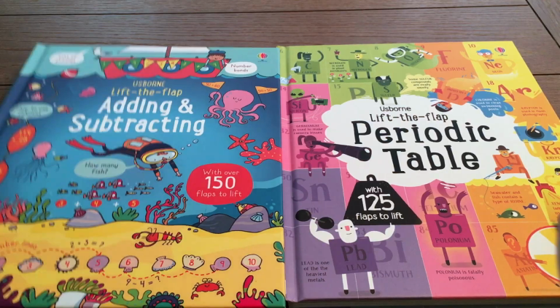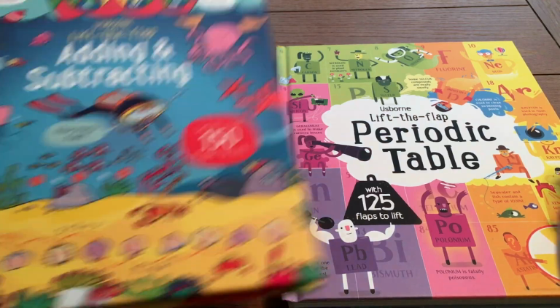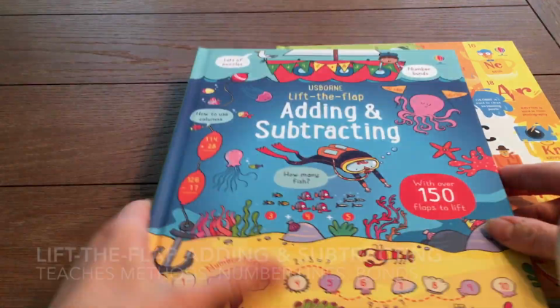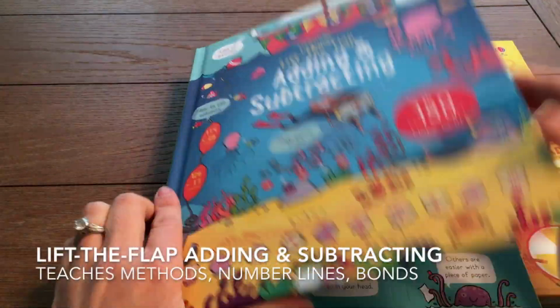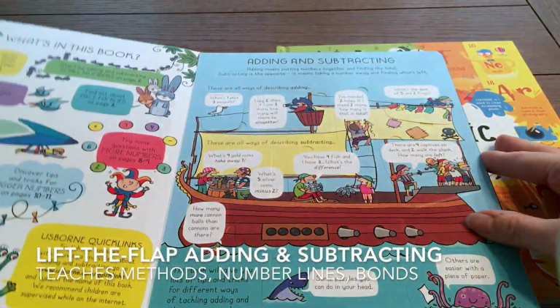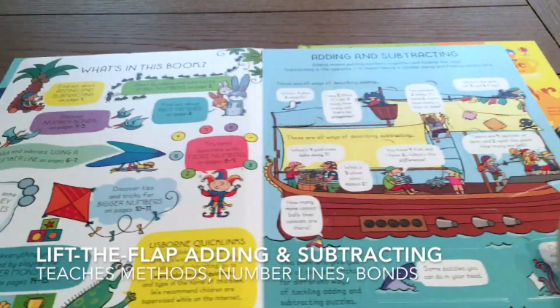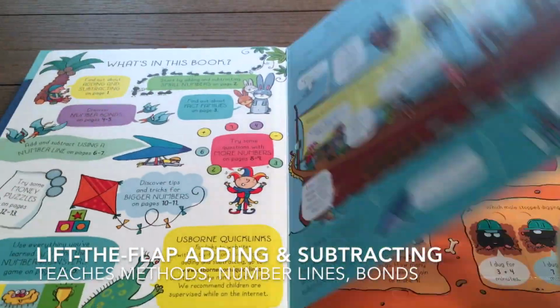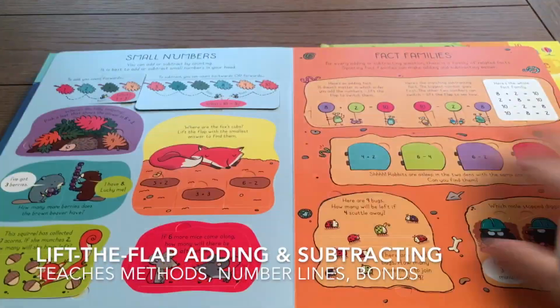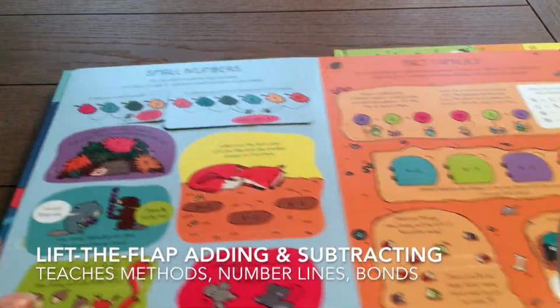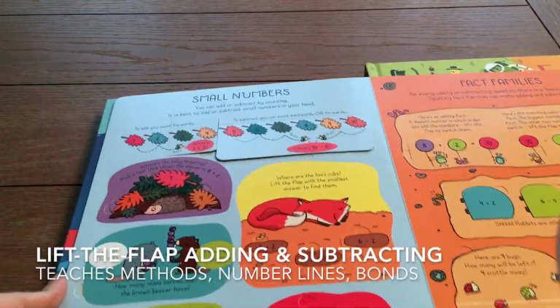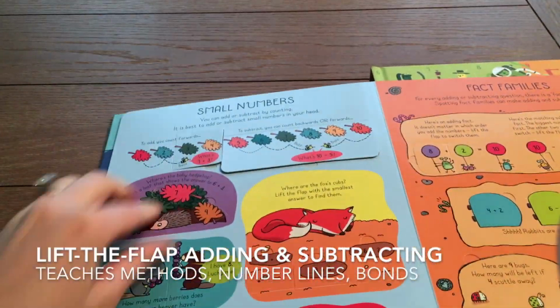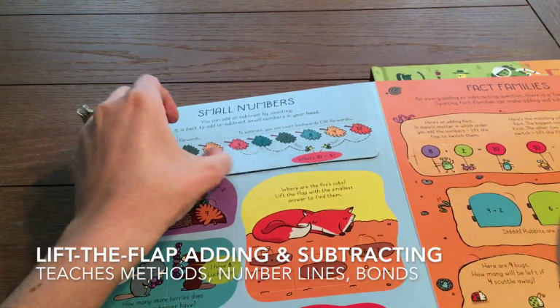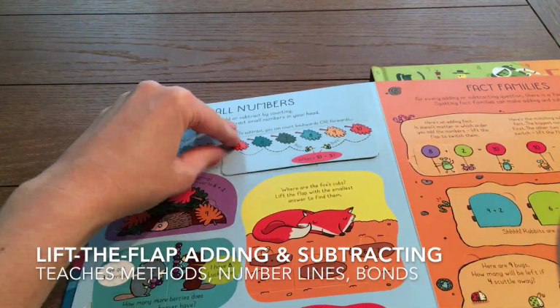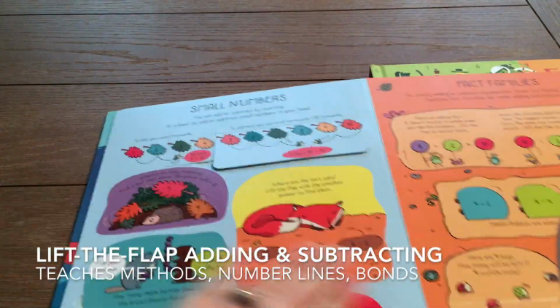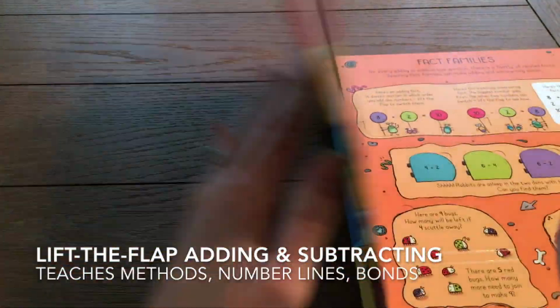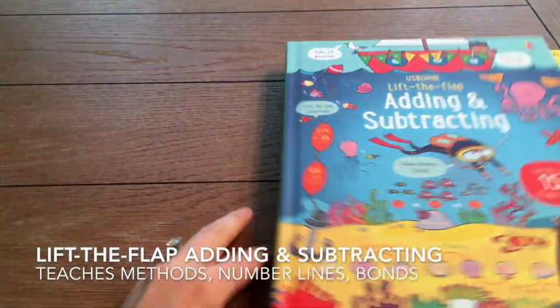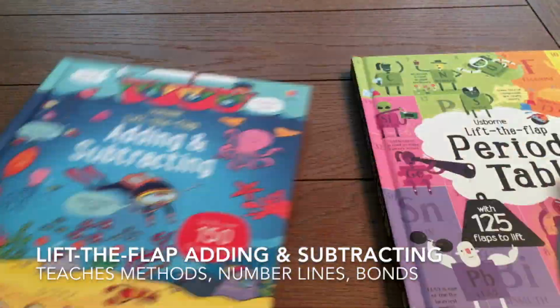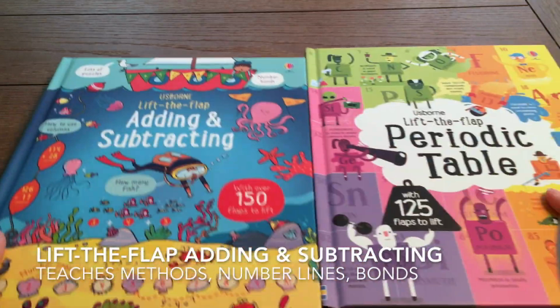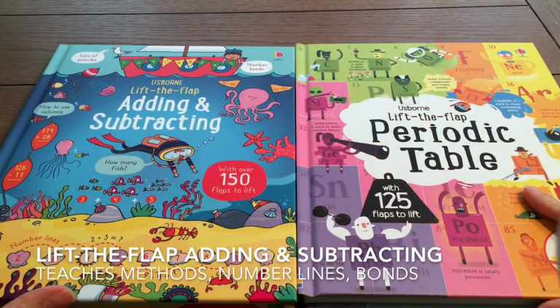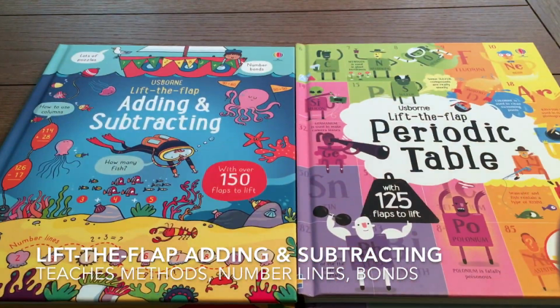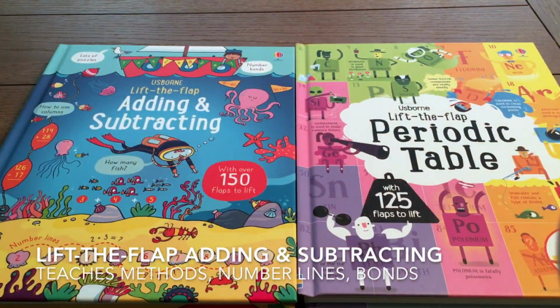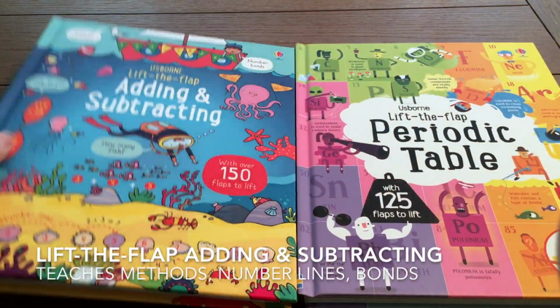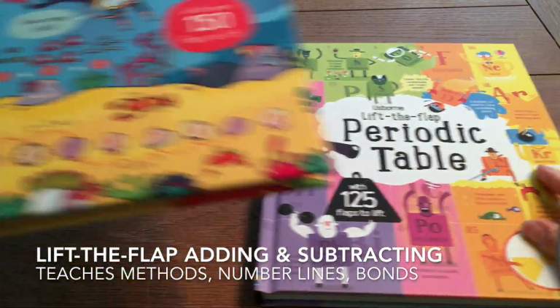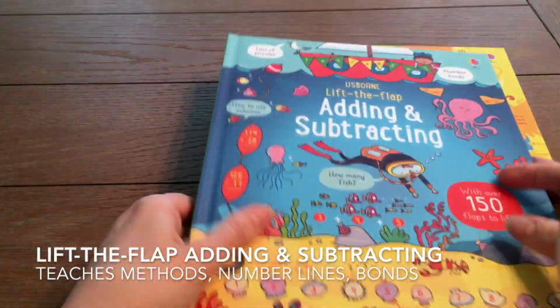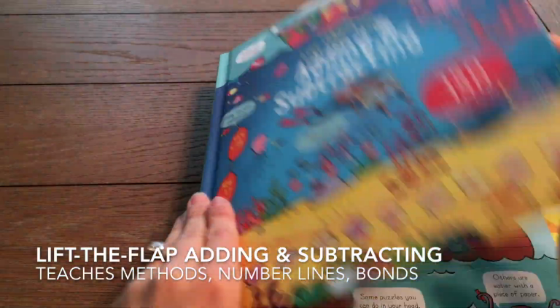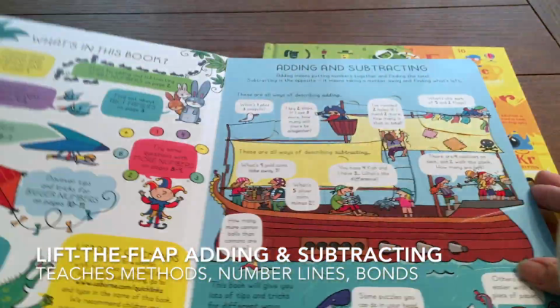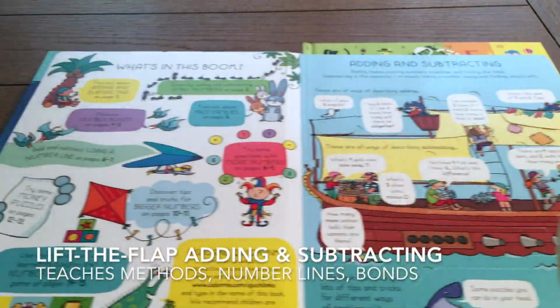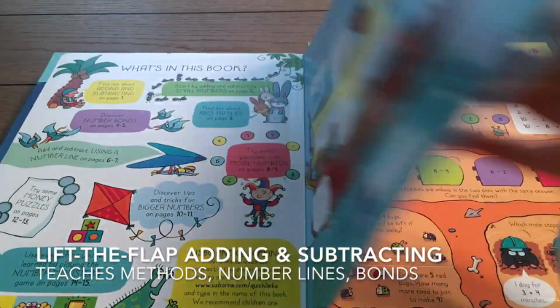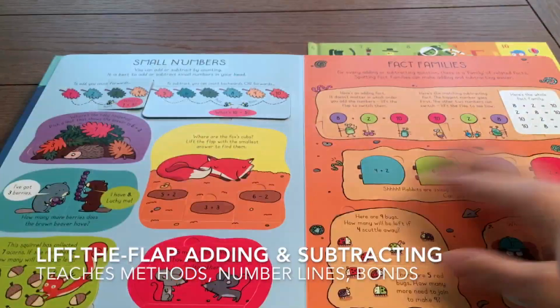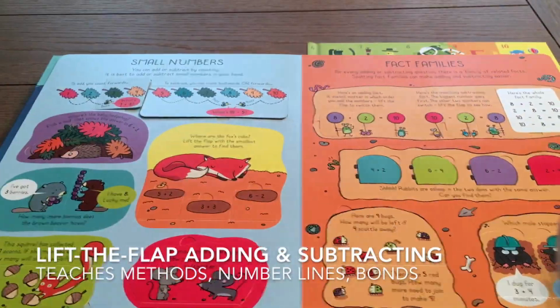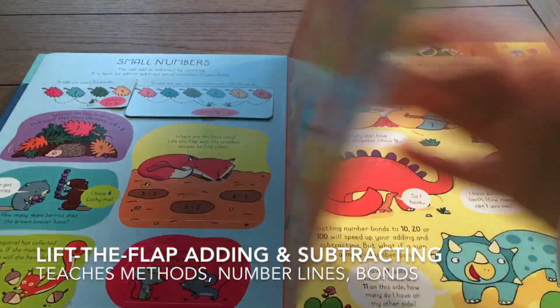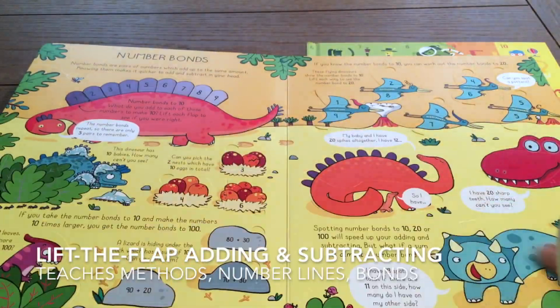Lift the Flaps are not just for preschoolers. These books go into detail about methods of how to do elementary school math.